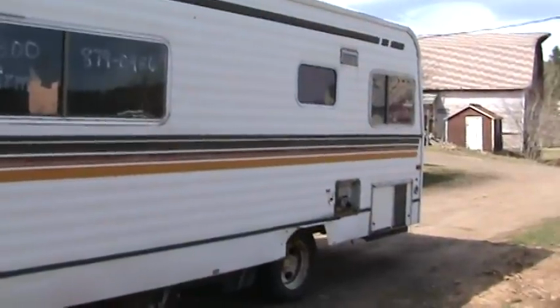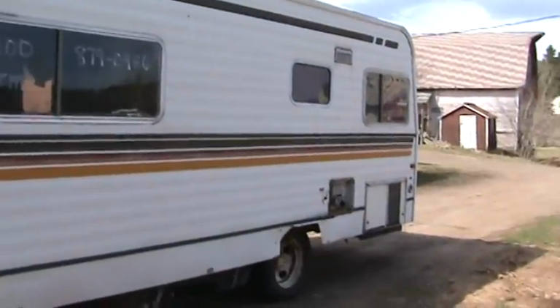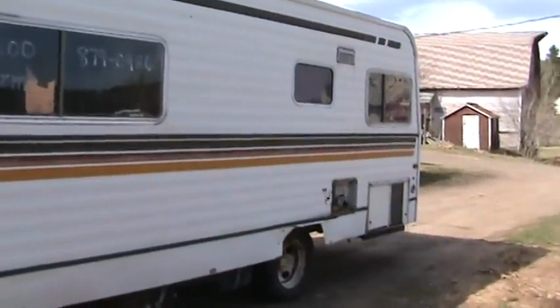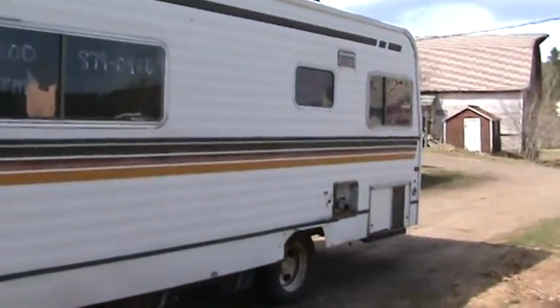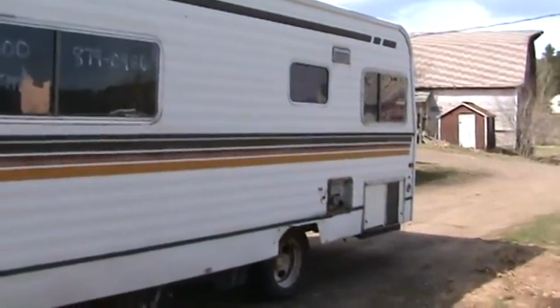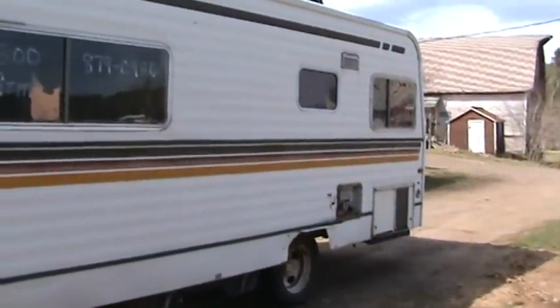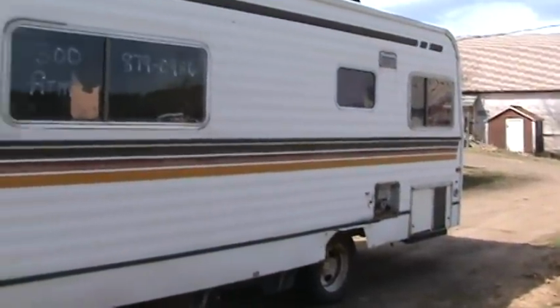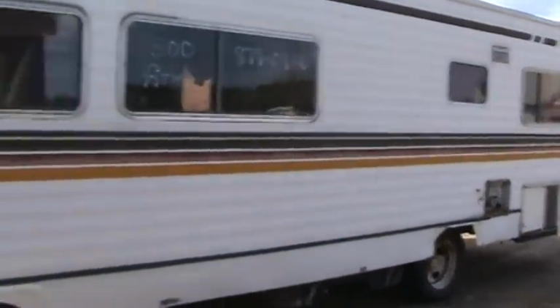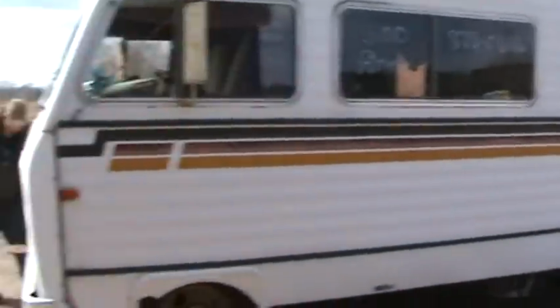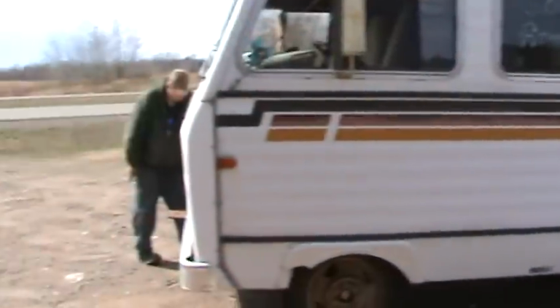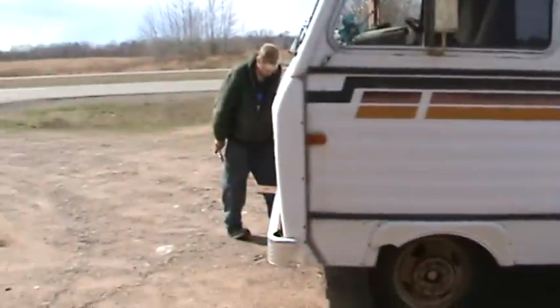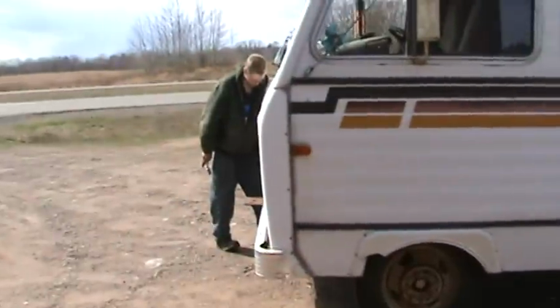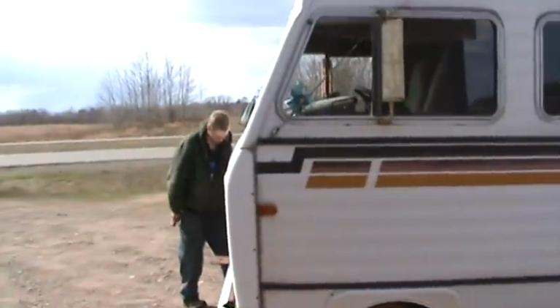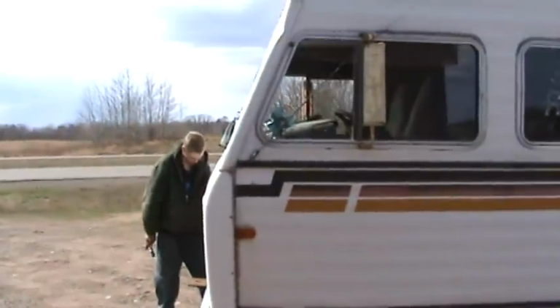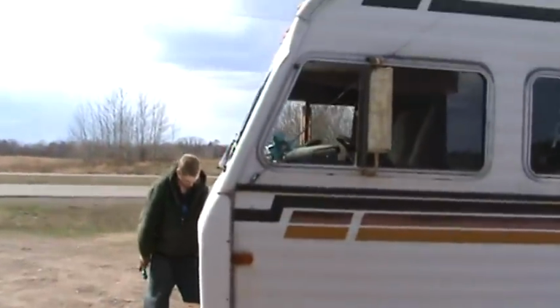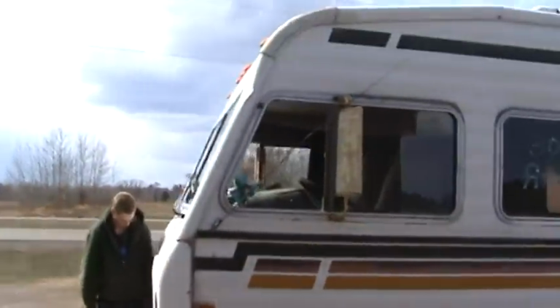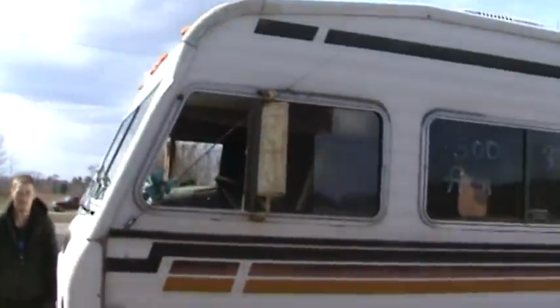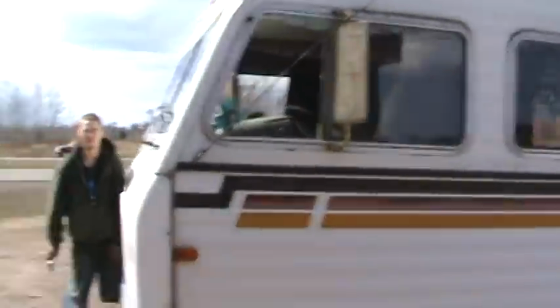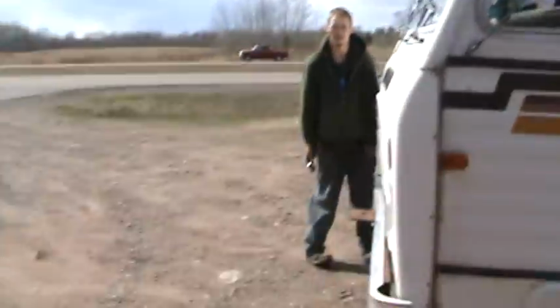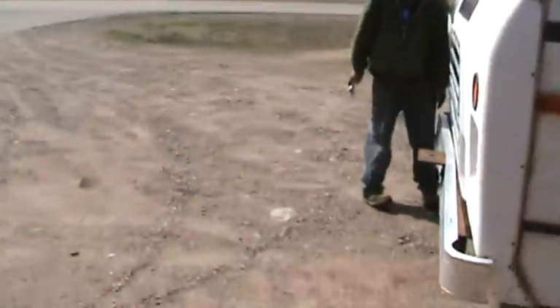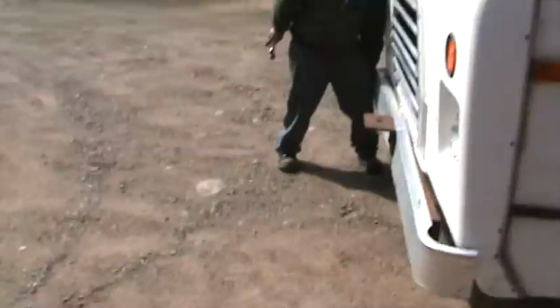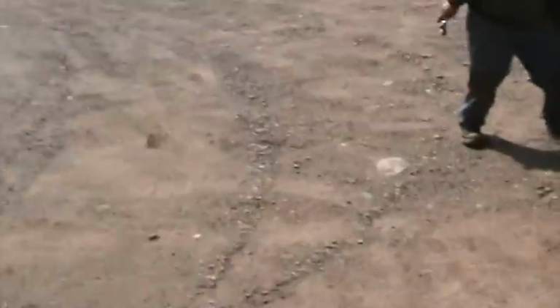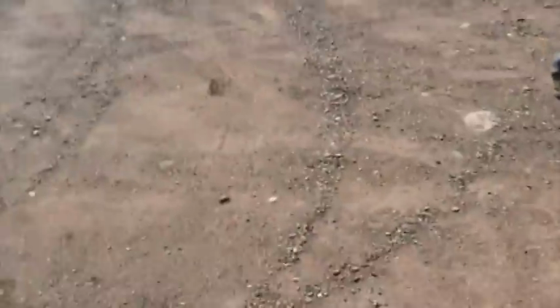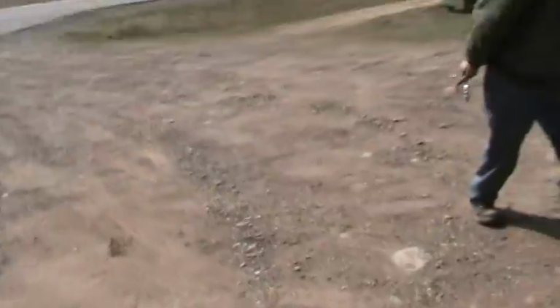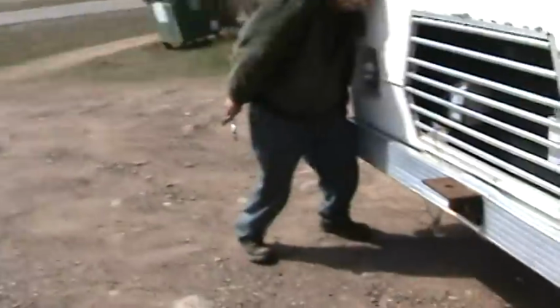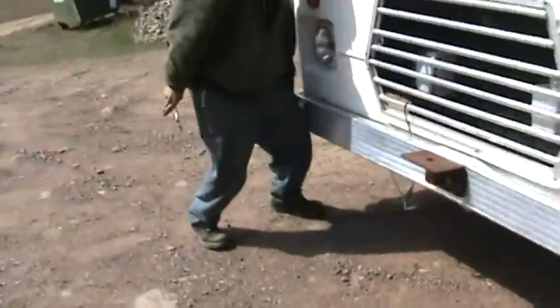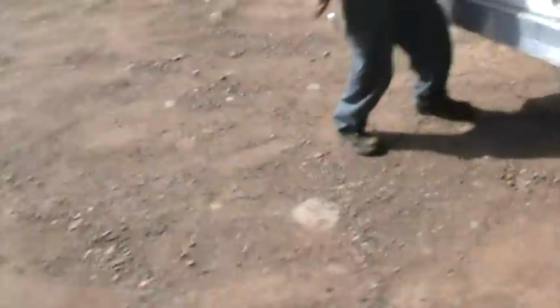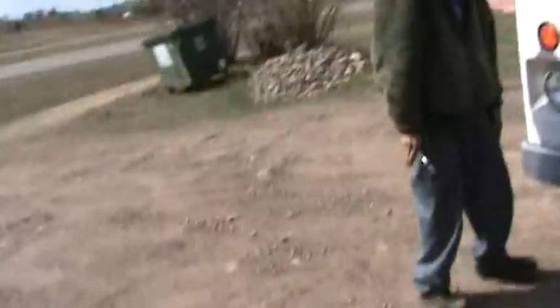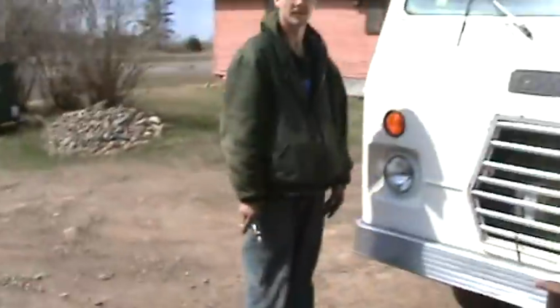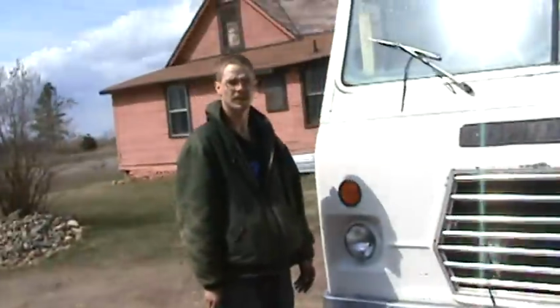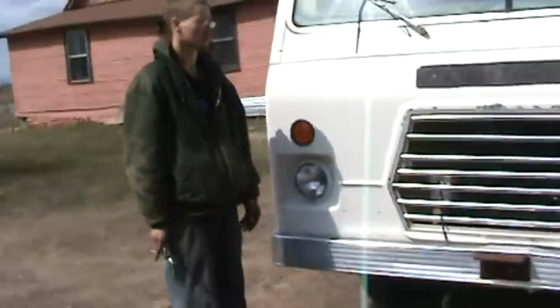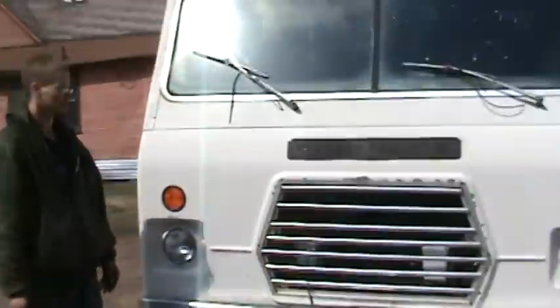Well, here's the old Dodge Motorhome. It's got a 440 engine in it. Not too bad. It's a beast.